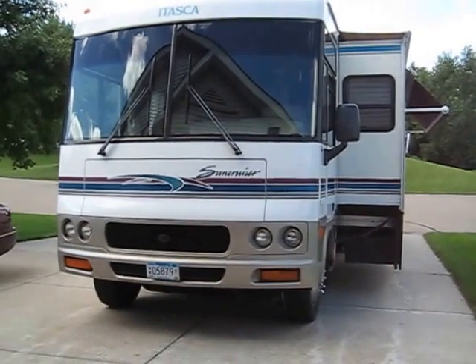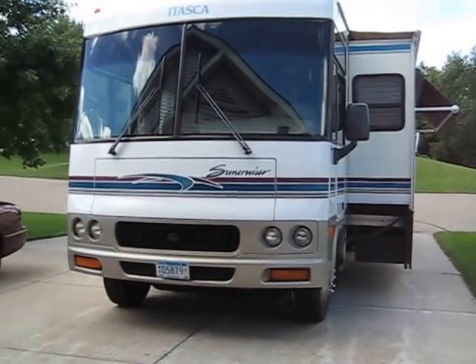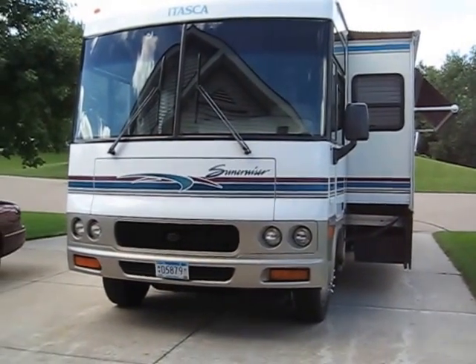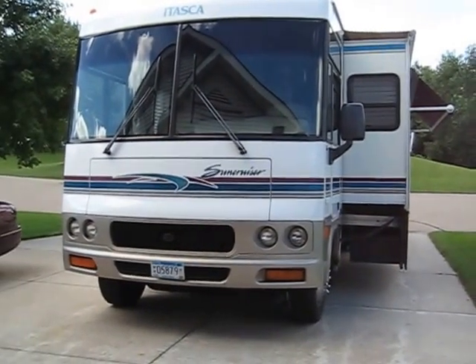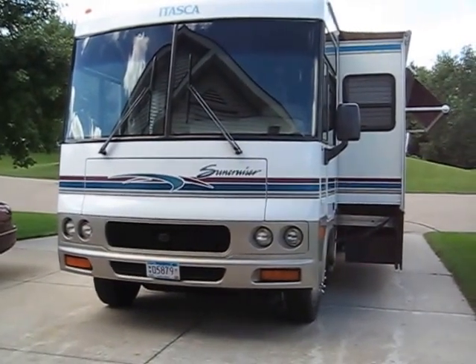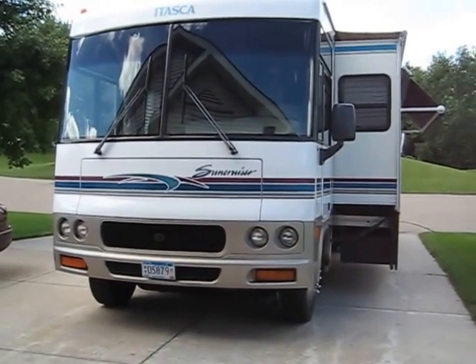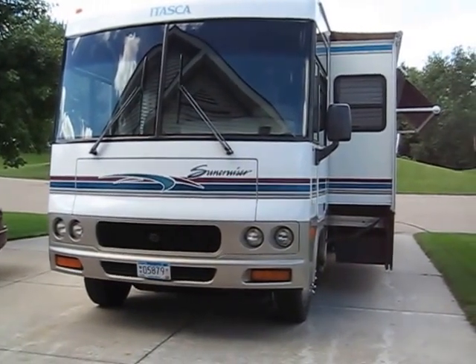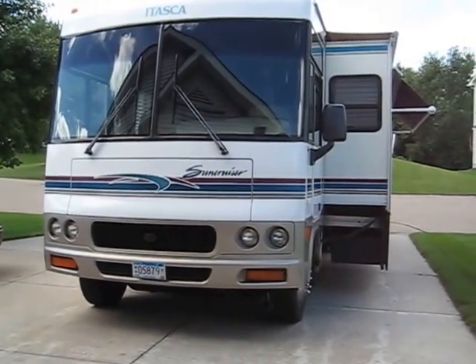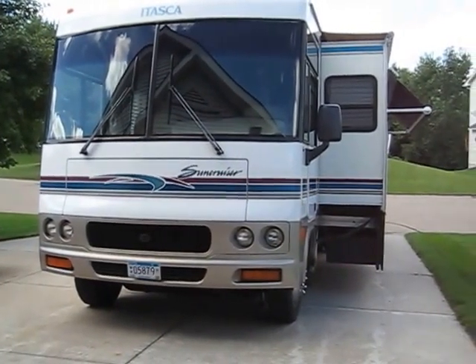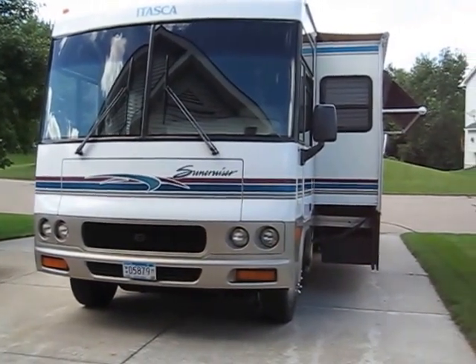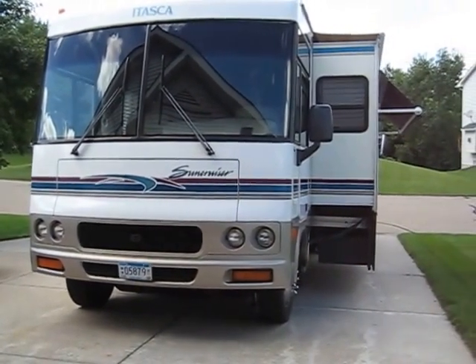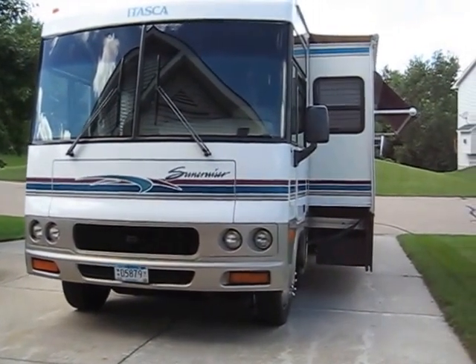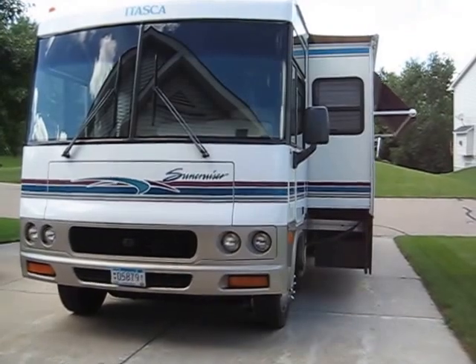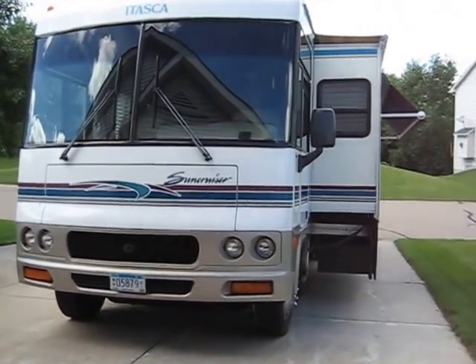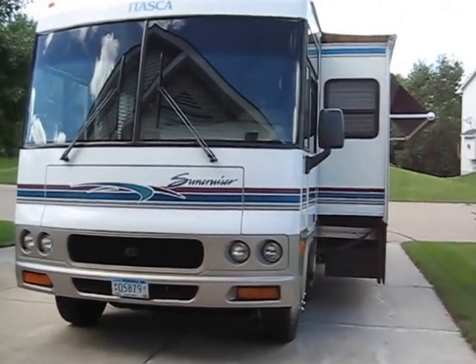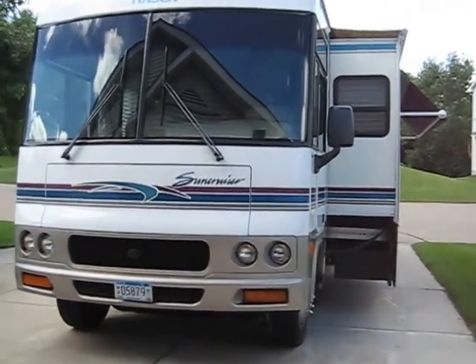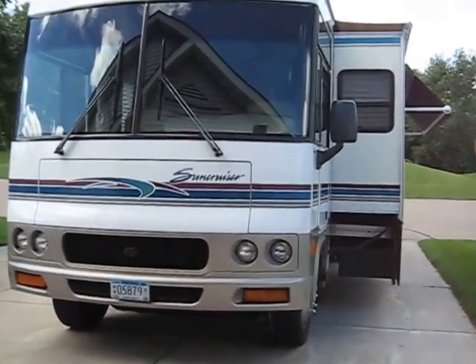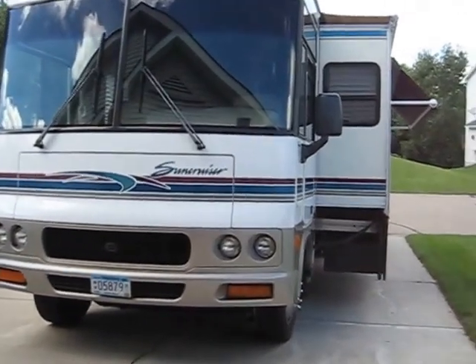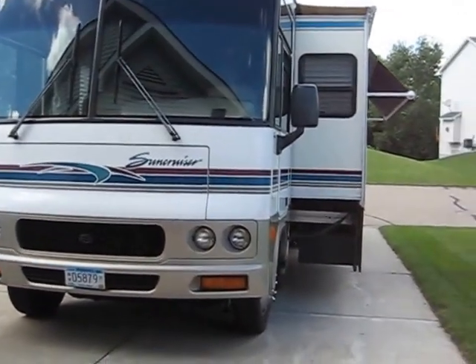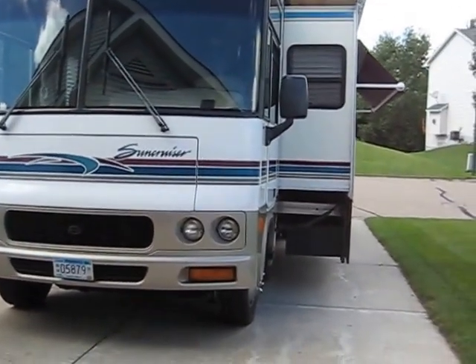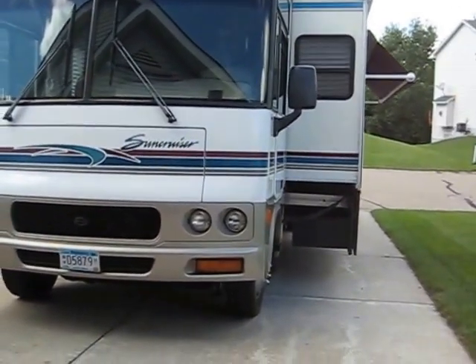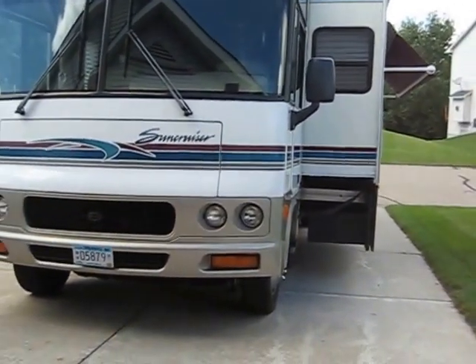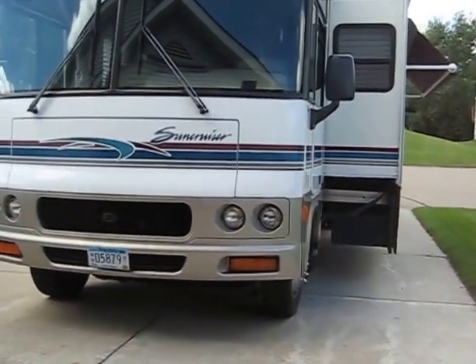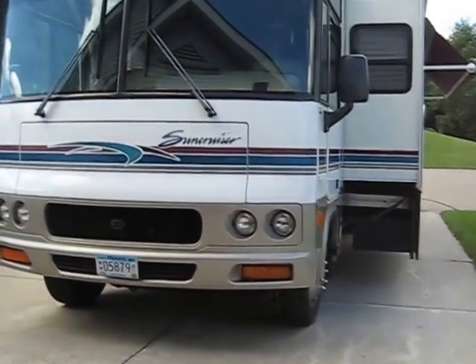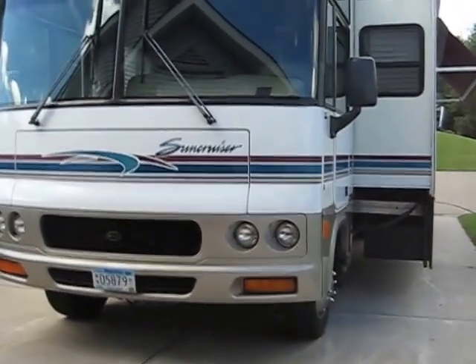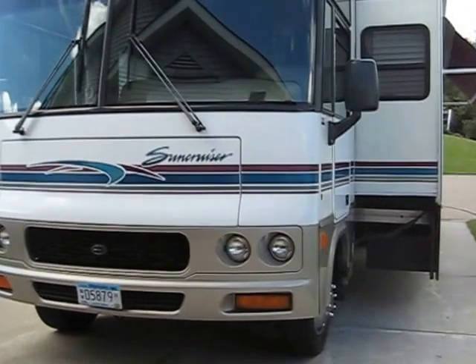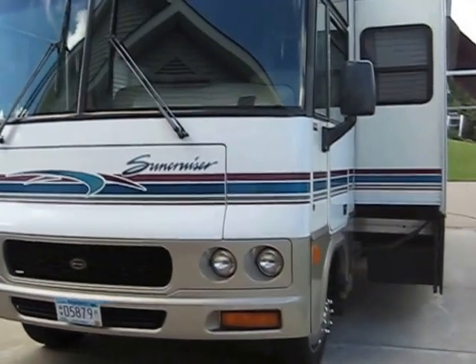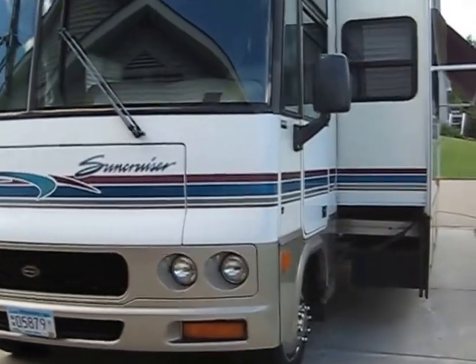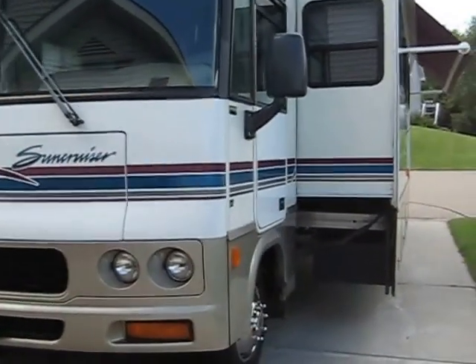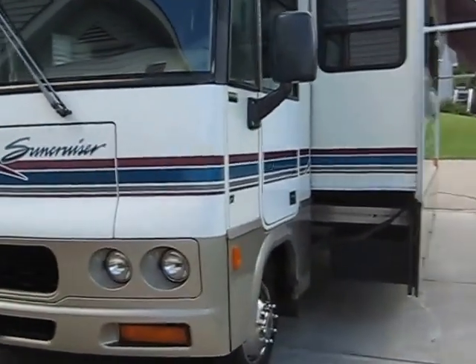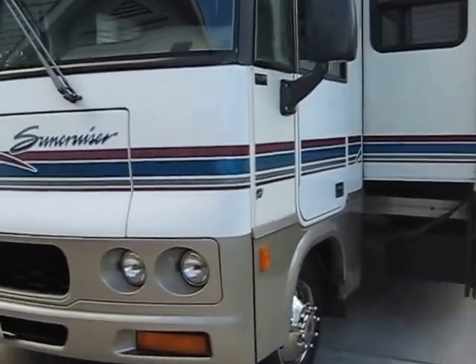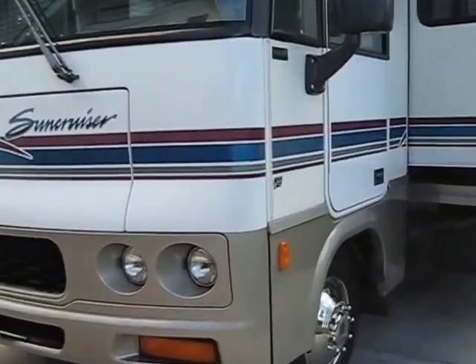Wife and I picked this up this year. It's a 2000 Itasca Suncruiser 36U floor plan. It's the Ford chassis with the Triton V10.